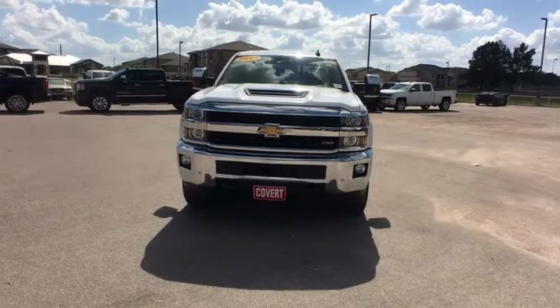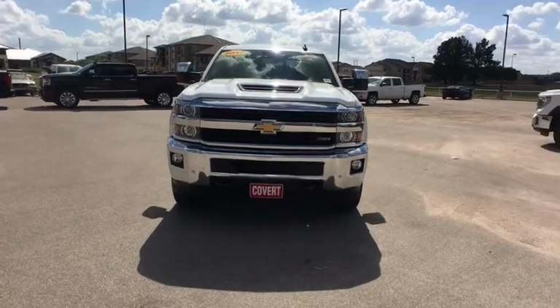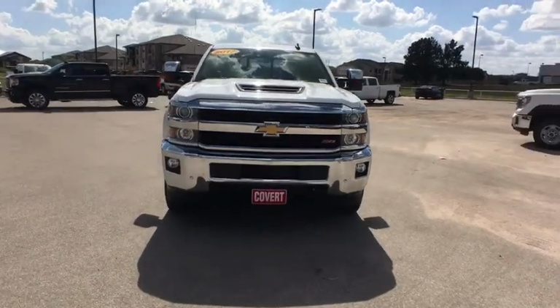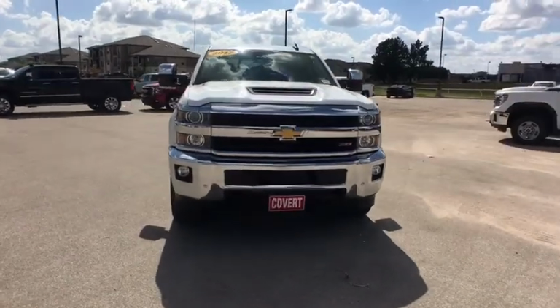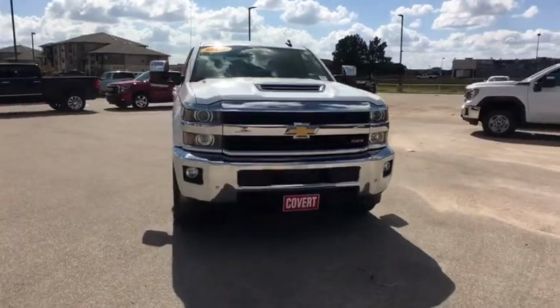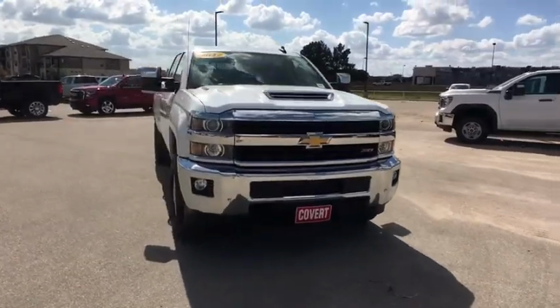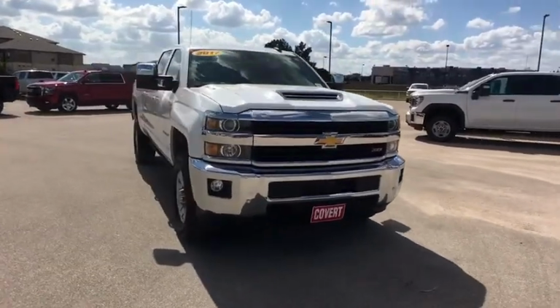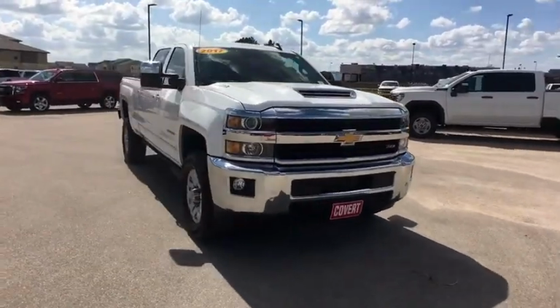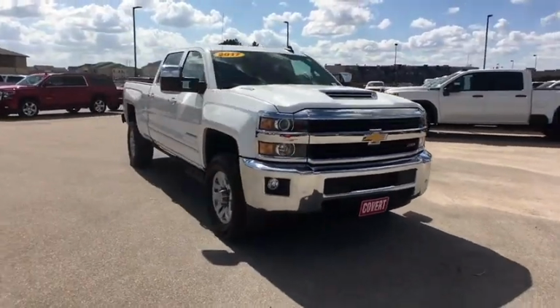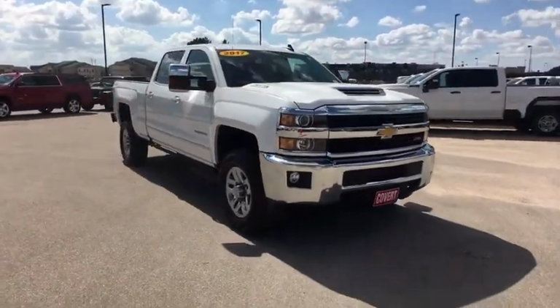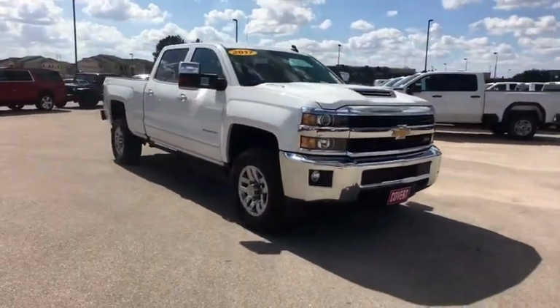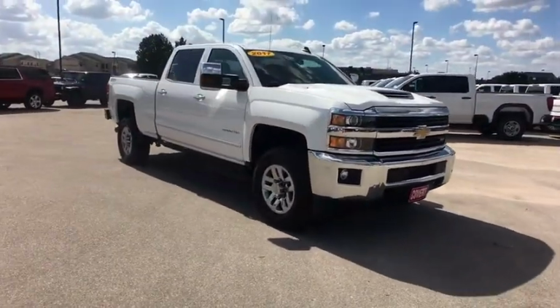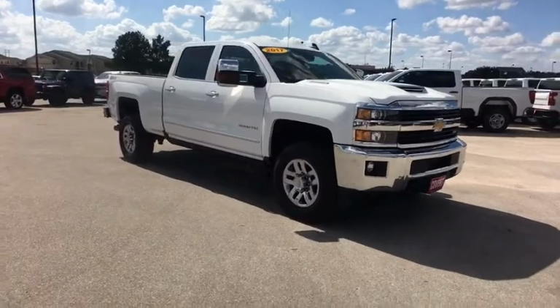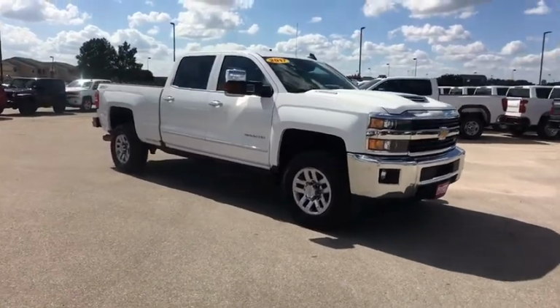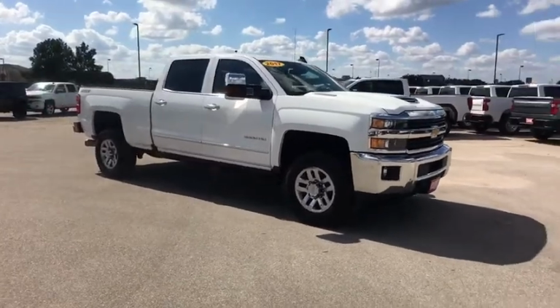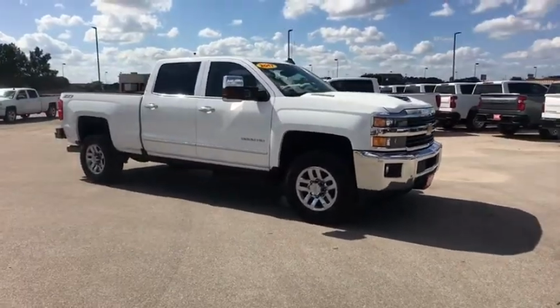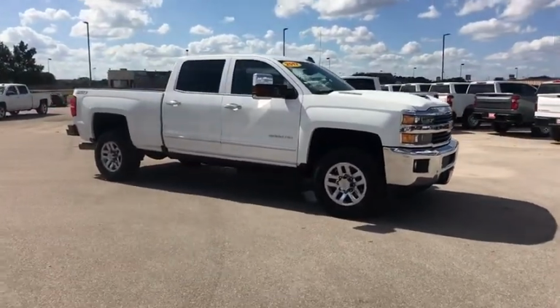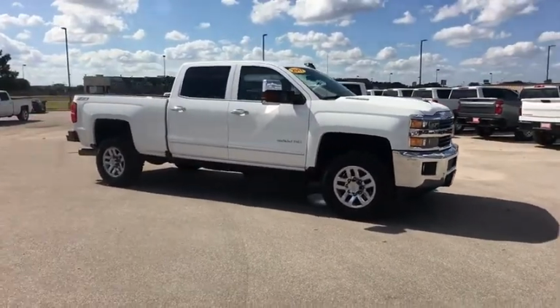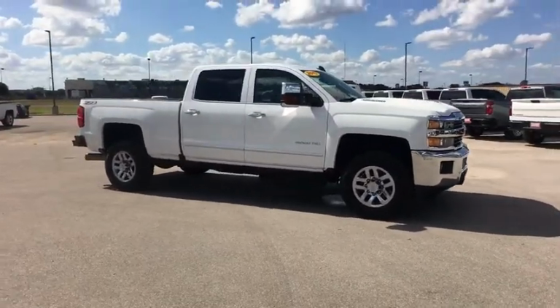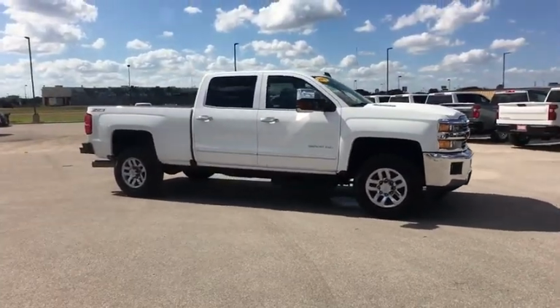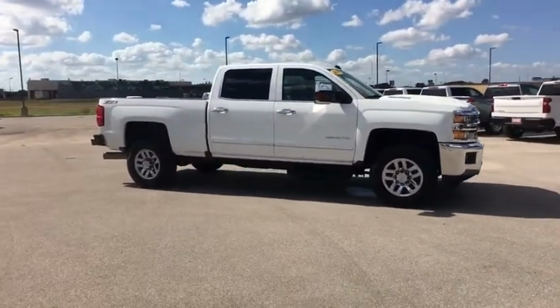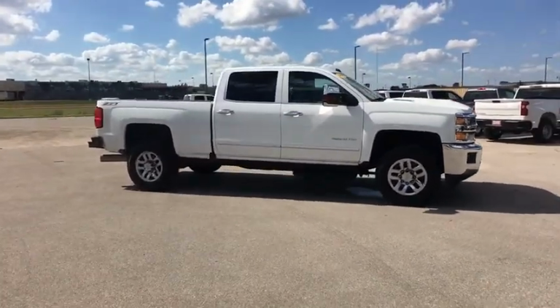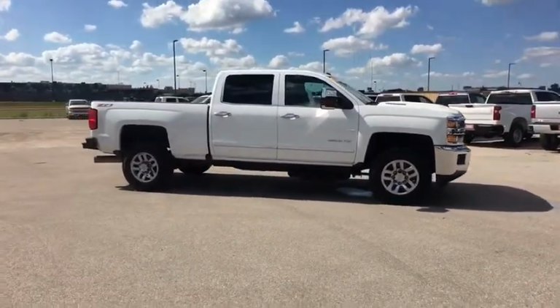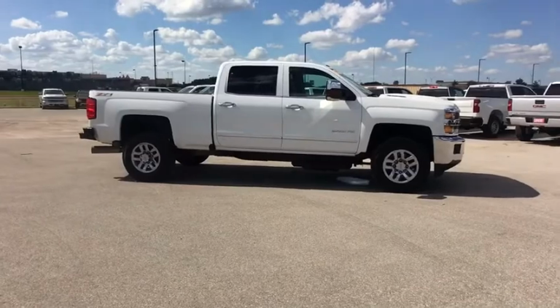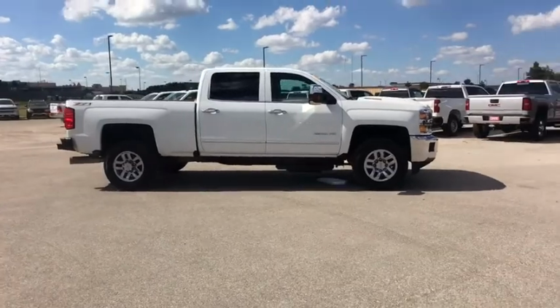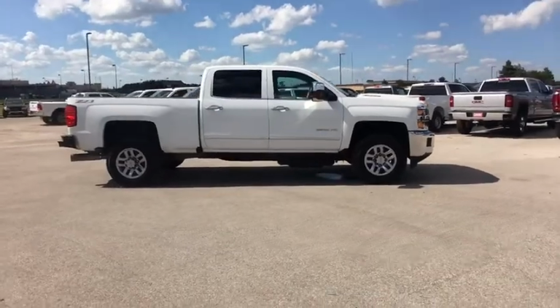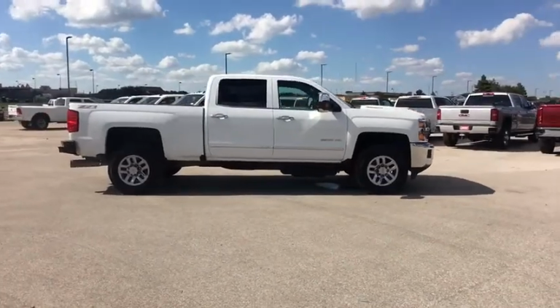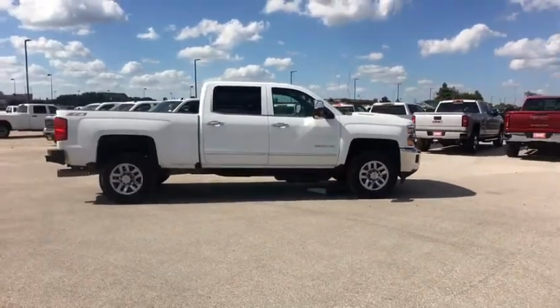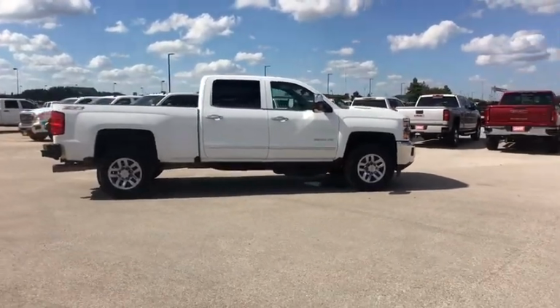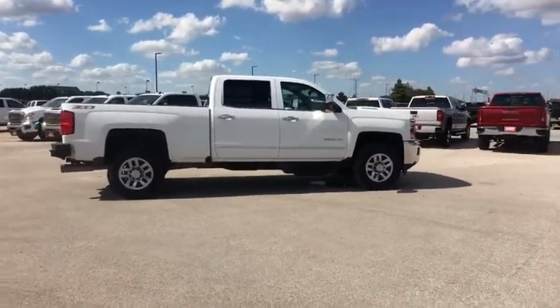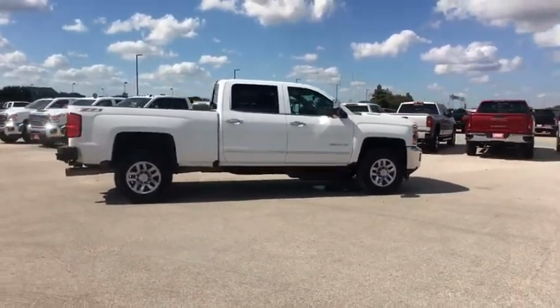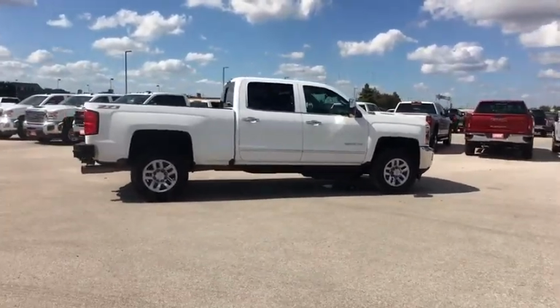We are pleased to show you the 2017 Chevrolet Silverado 2500 HD. This pickup truck pulls unlike any other. This vehicle has less than 75,000 miles. Here are some of this vehicle's great options.